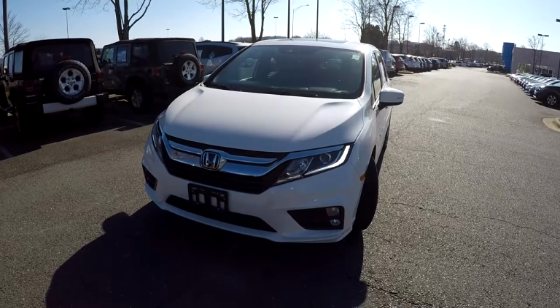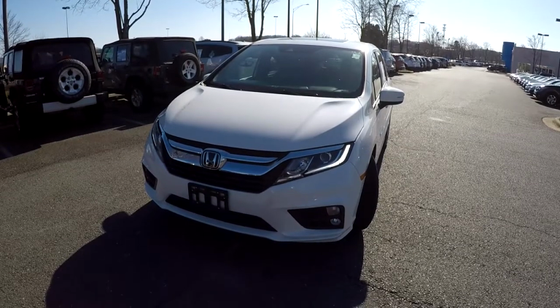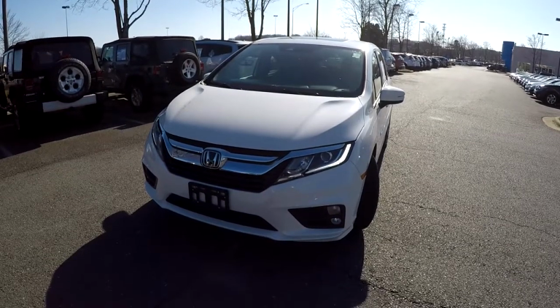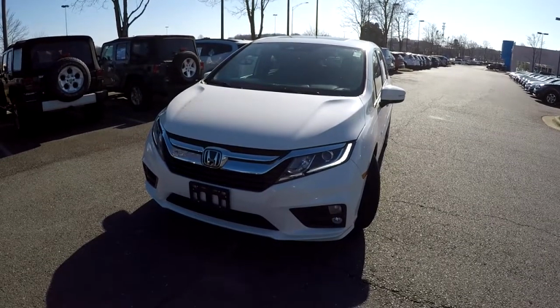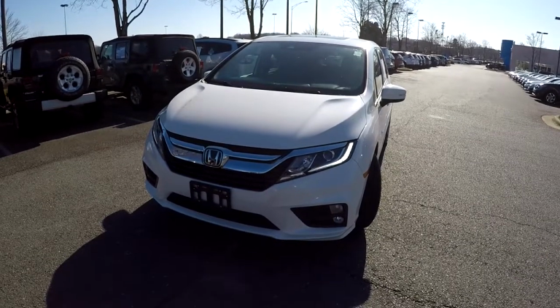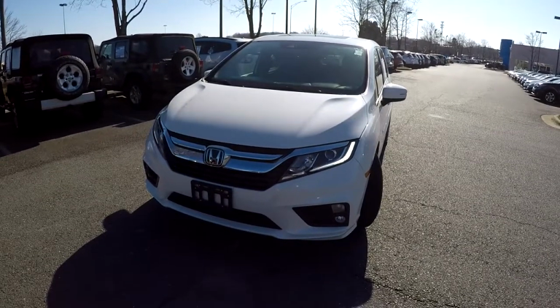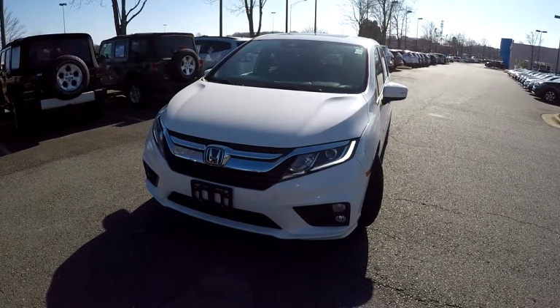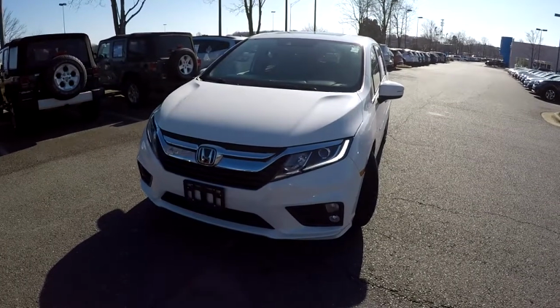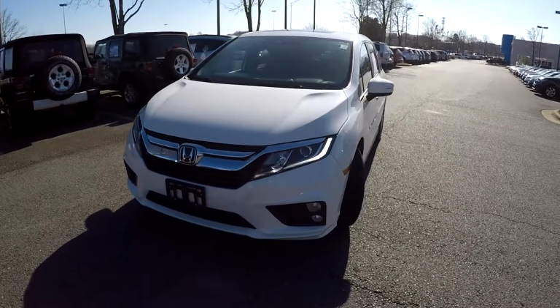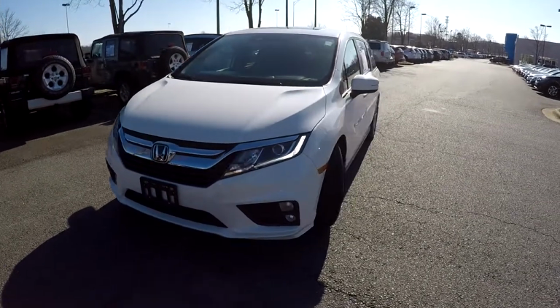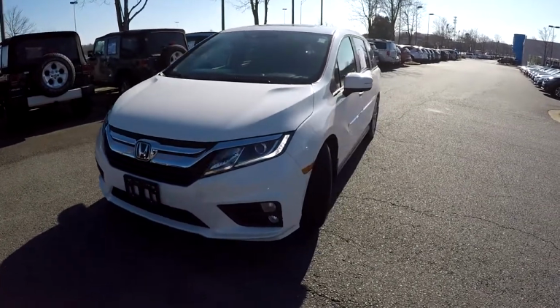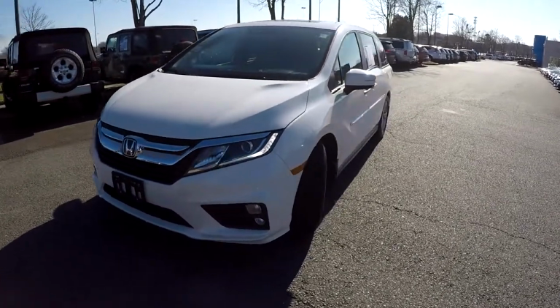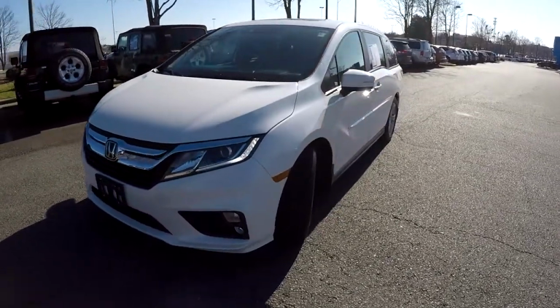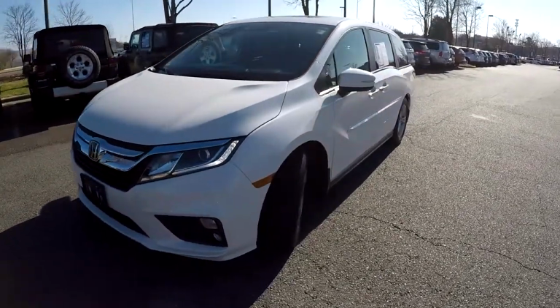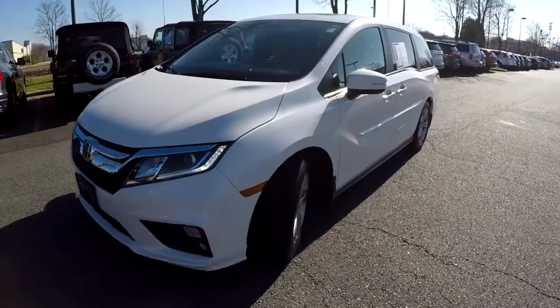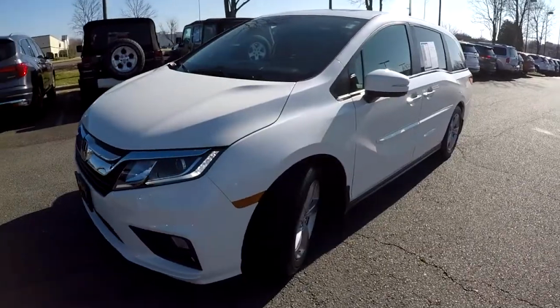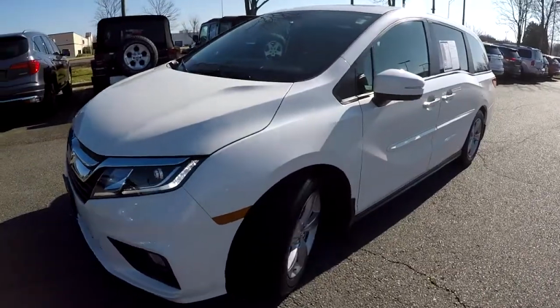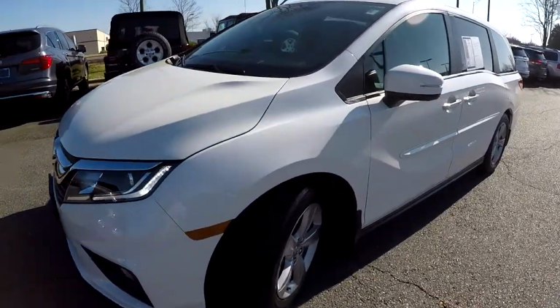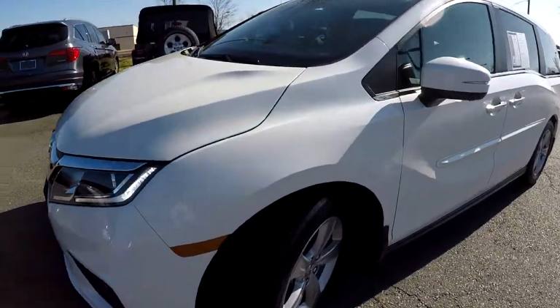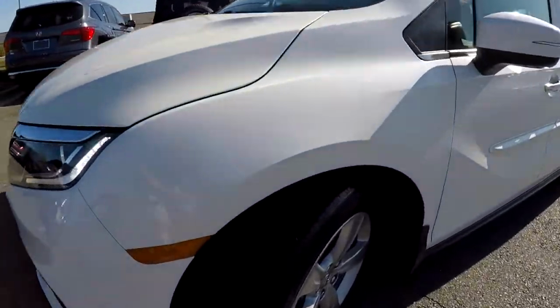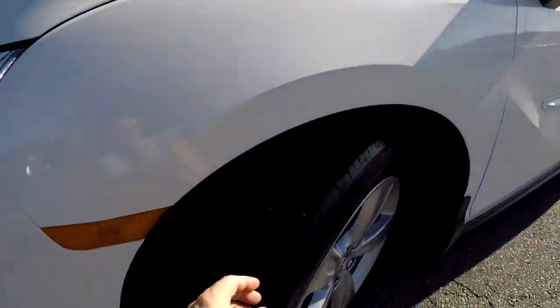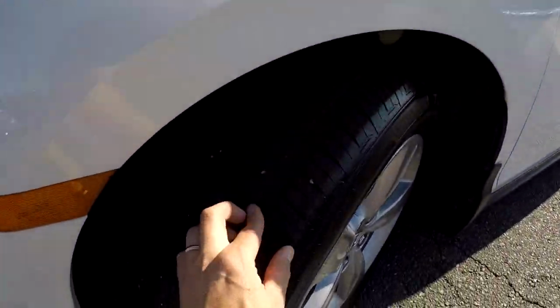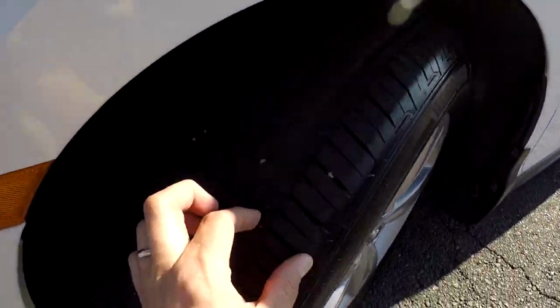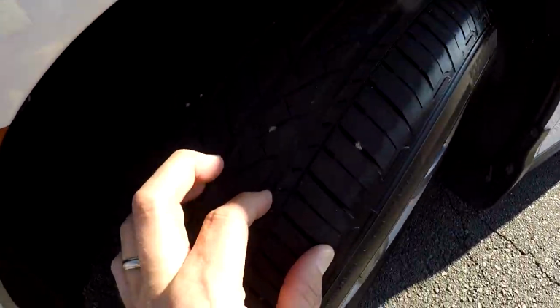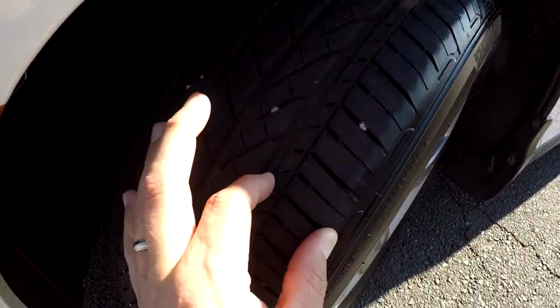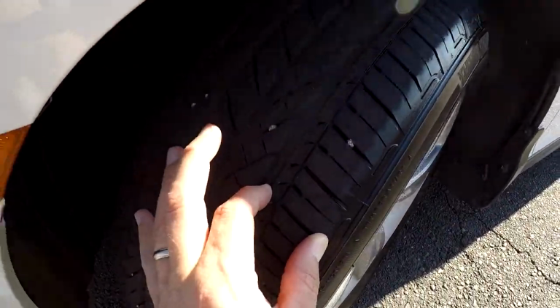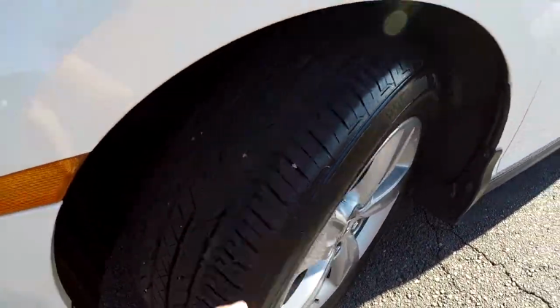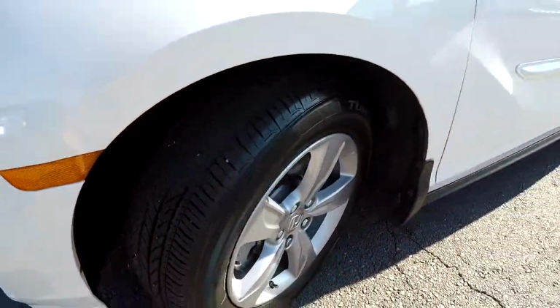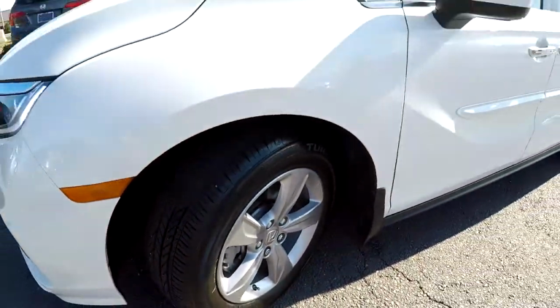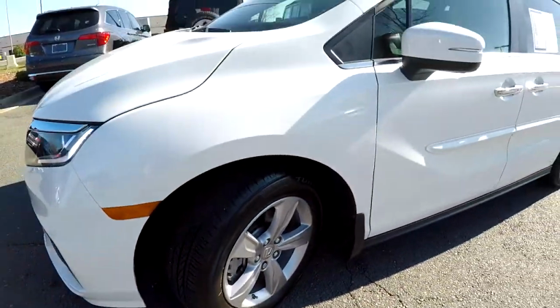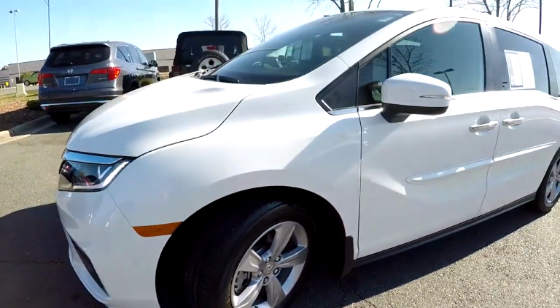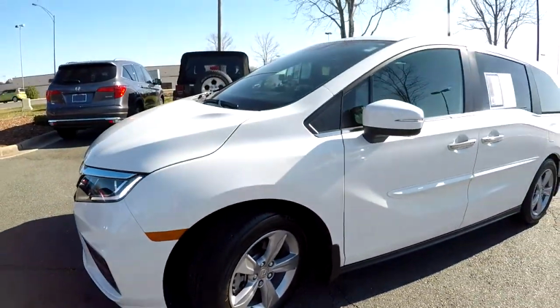Today we're at Honda Cars of Rock Hill doing a walk around on a 2018 Honda Odyssey. We're going to start up front checking our tires — great tread, nice set of alloy wheels.